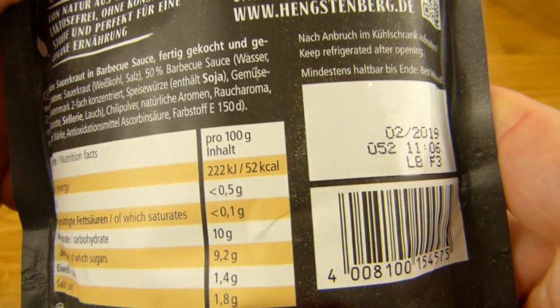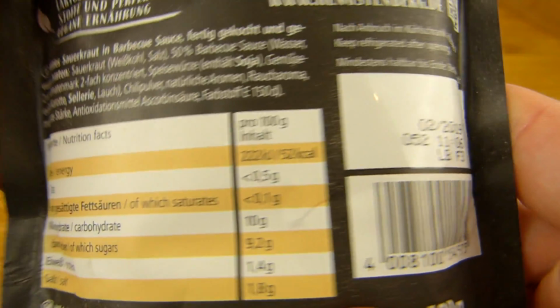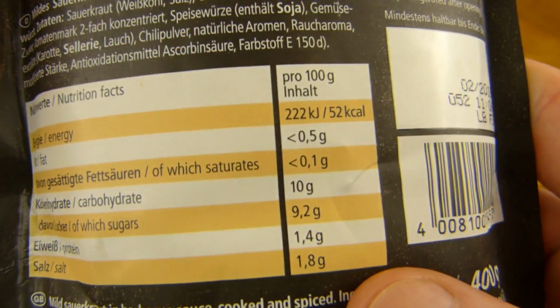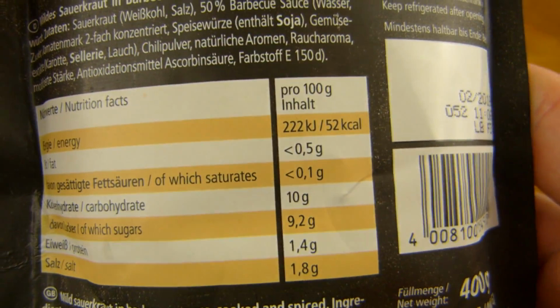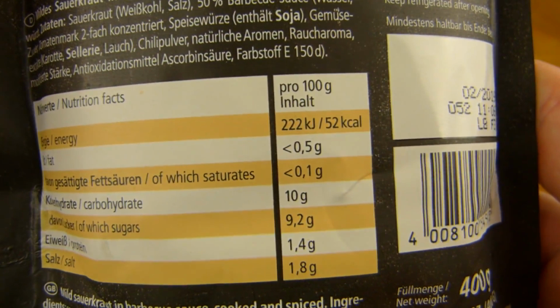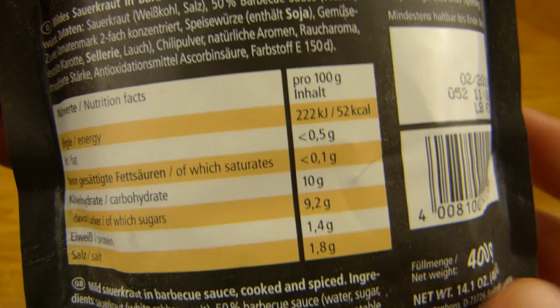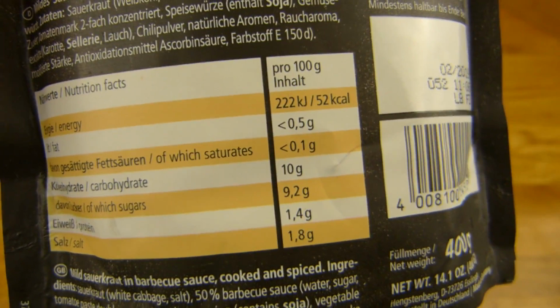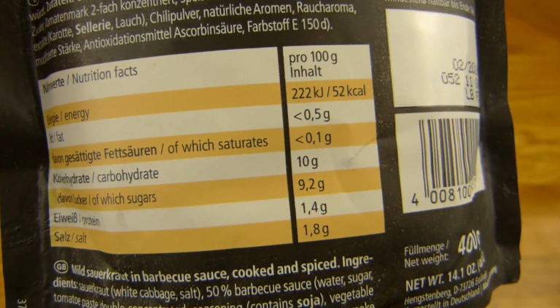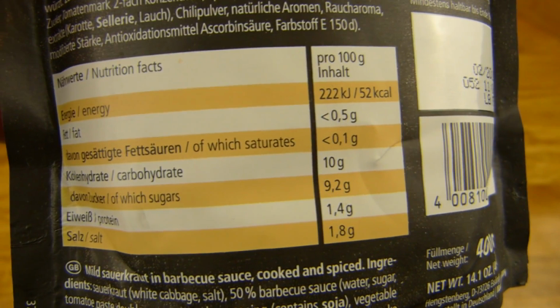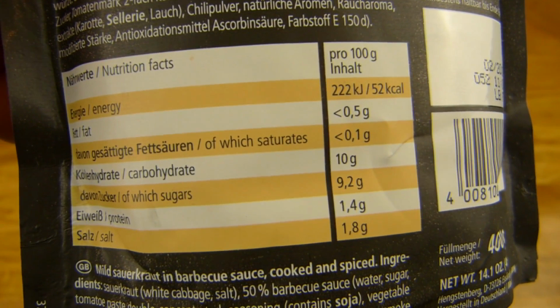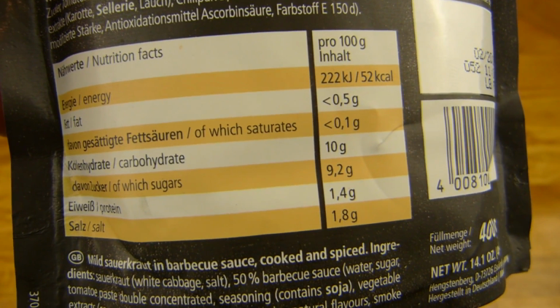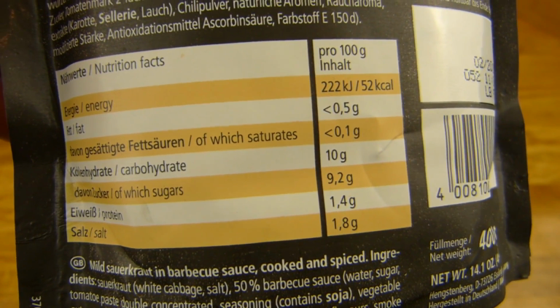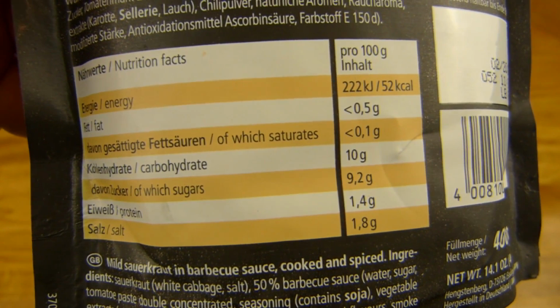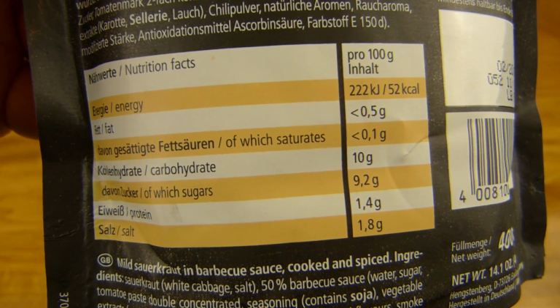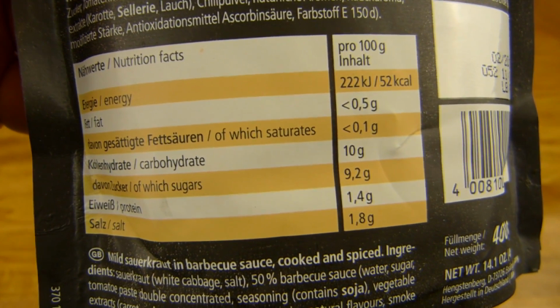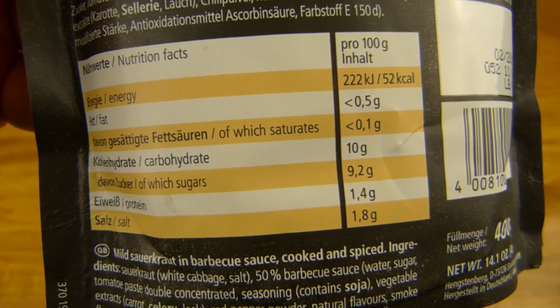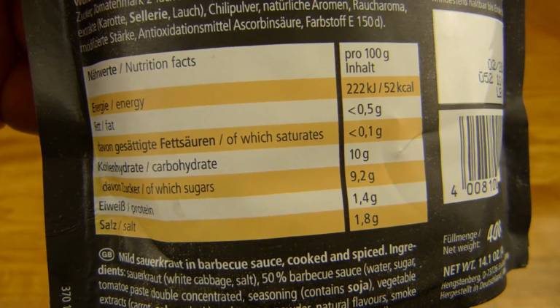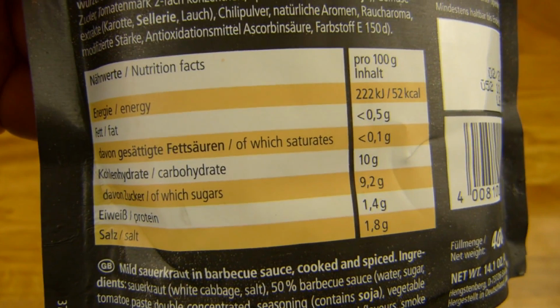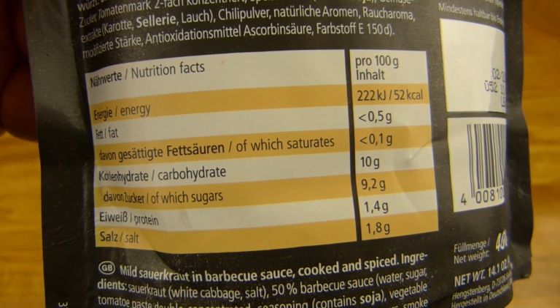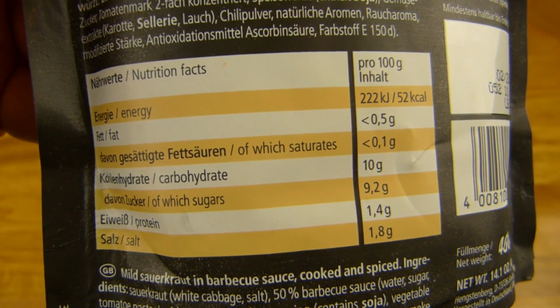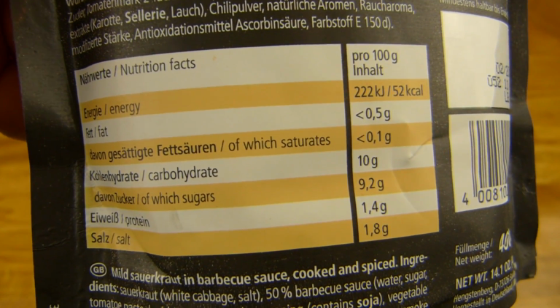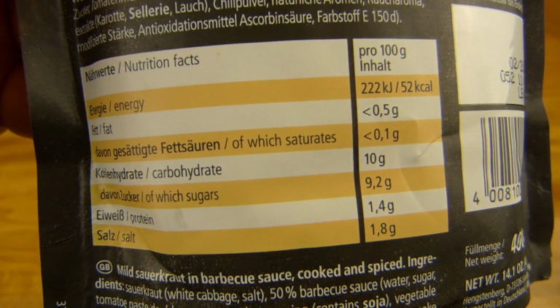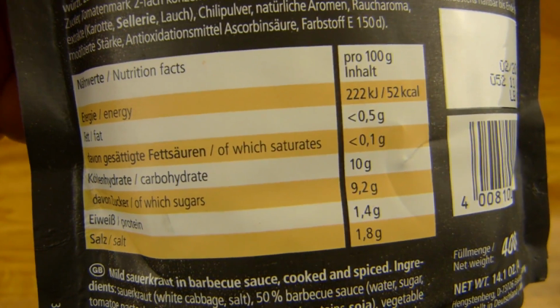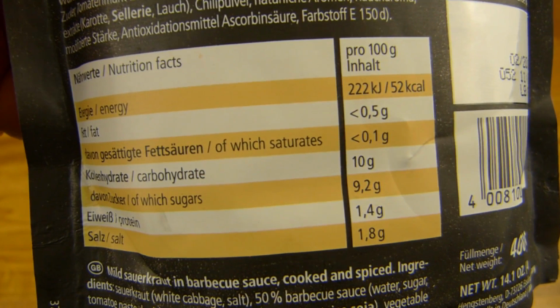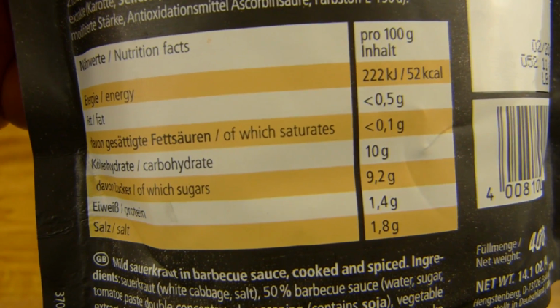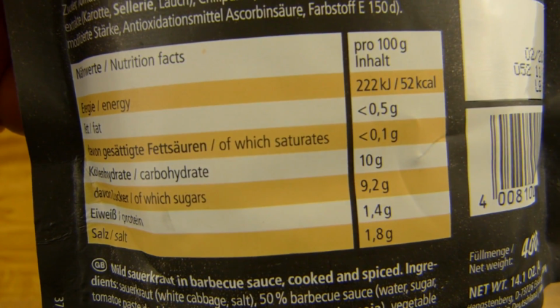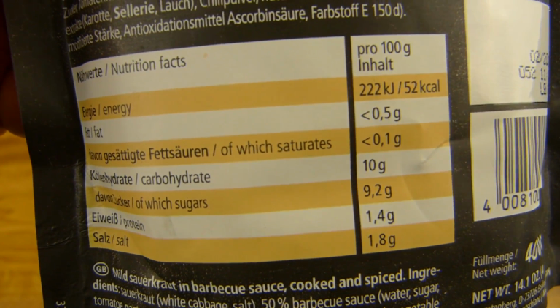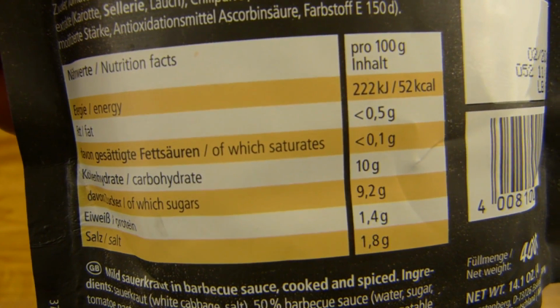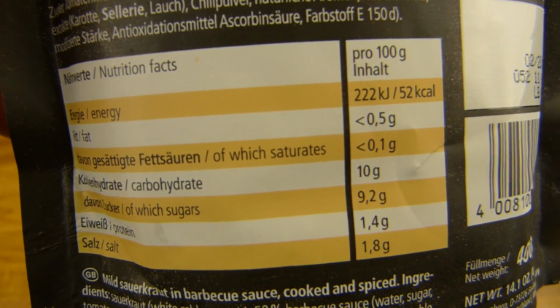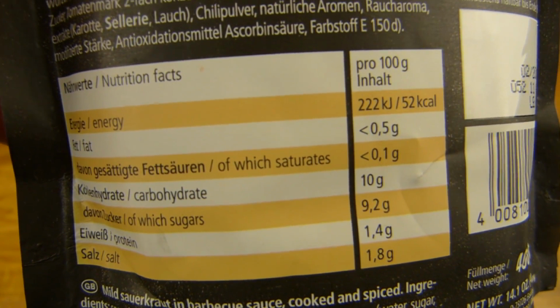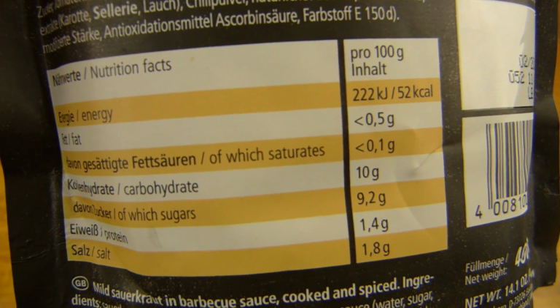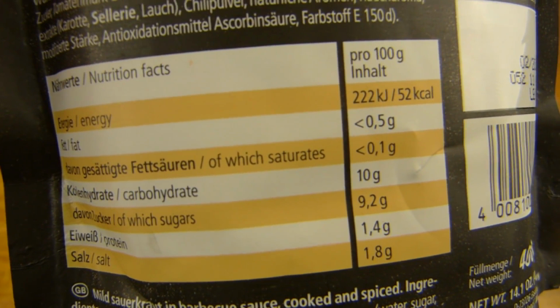It's gluten-free and so on. 52 calories per 100 grams, about 2% salt, some sugar — 9% — and low fat.